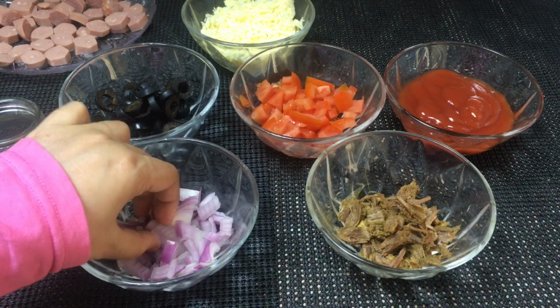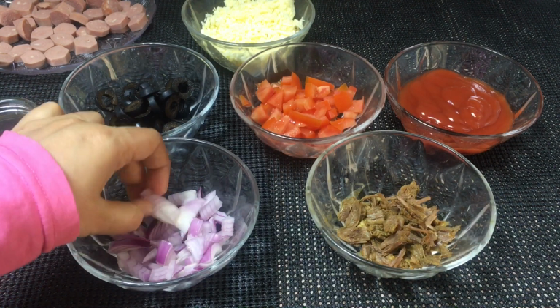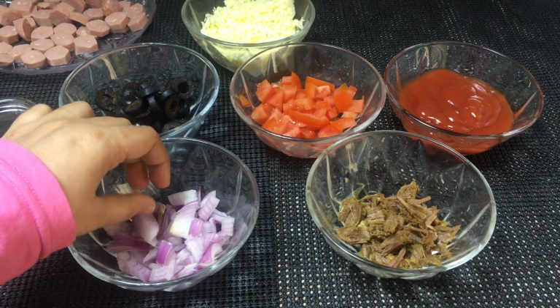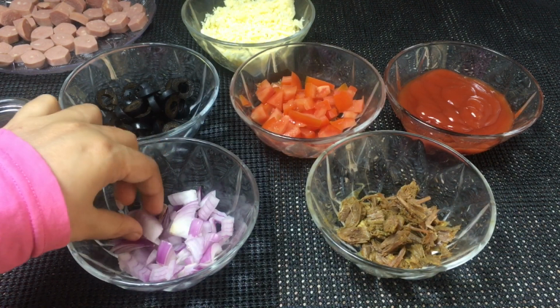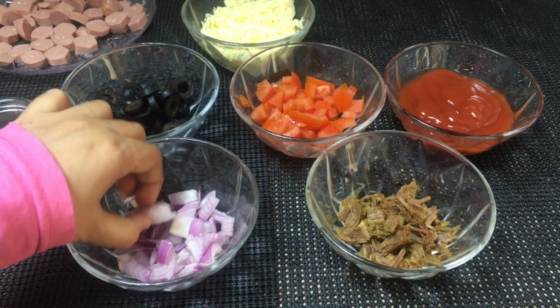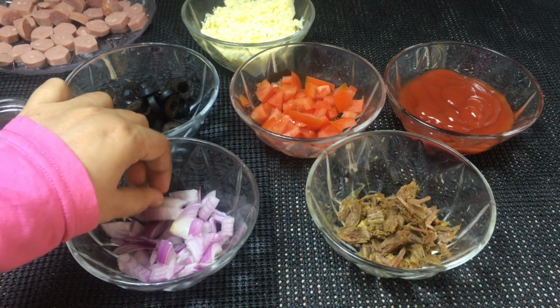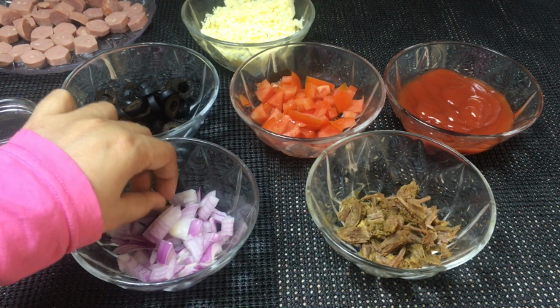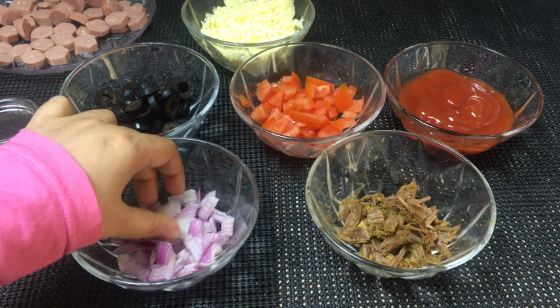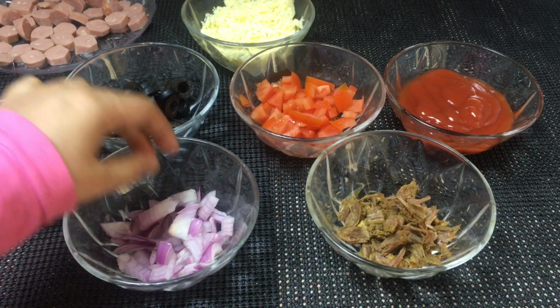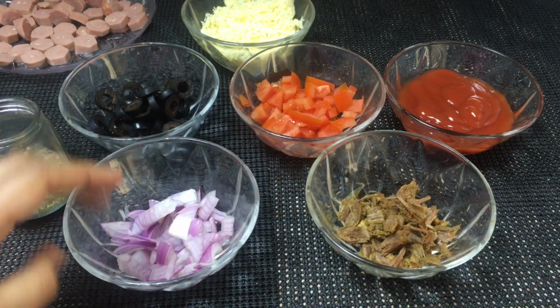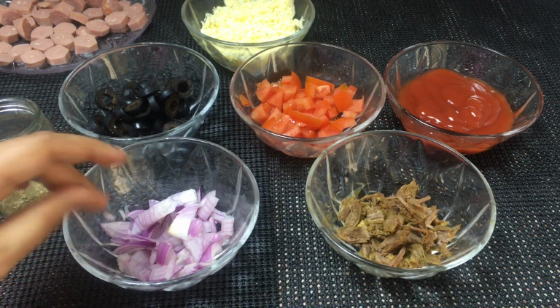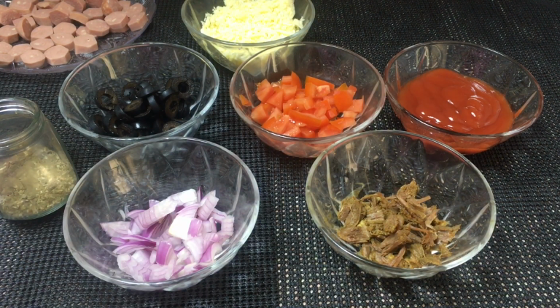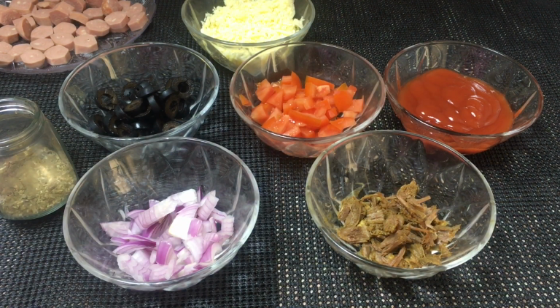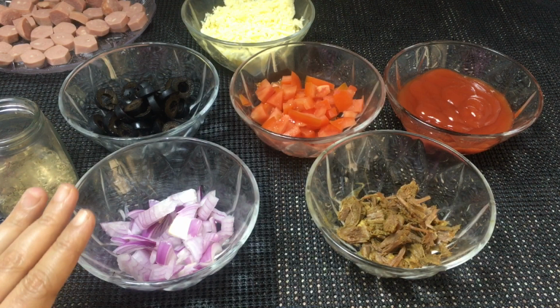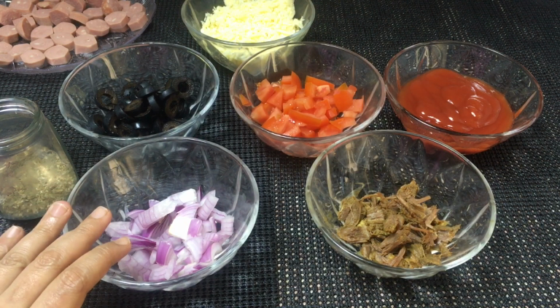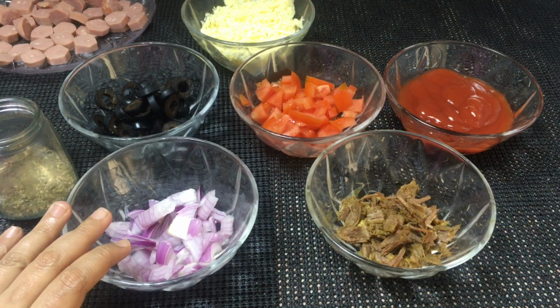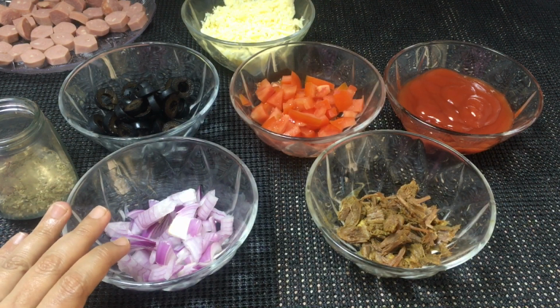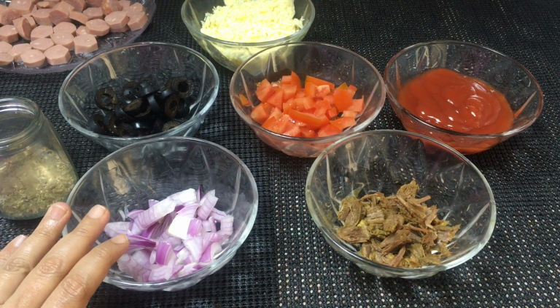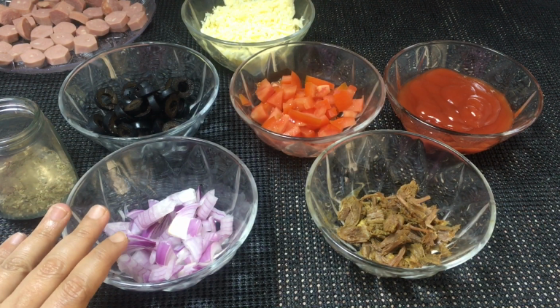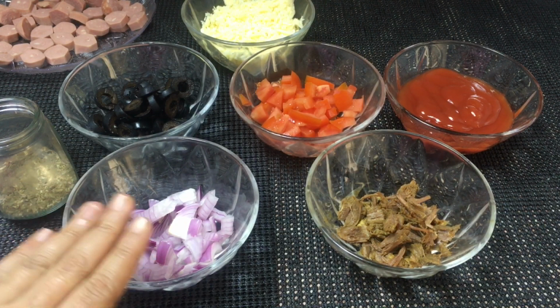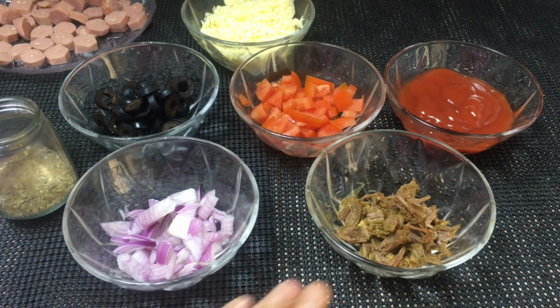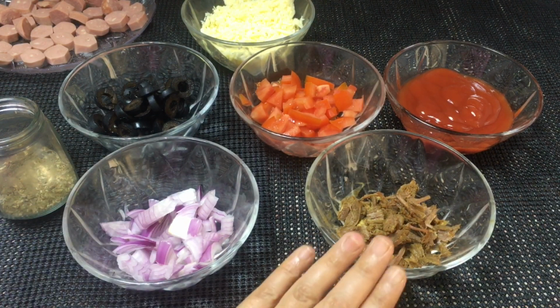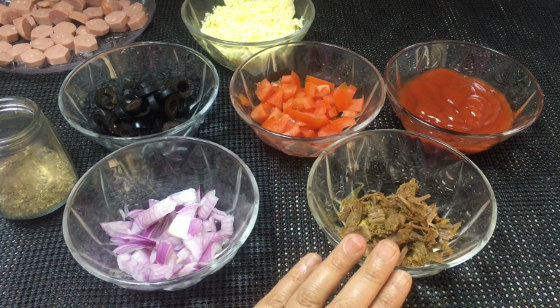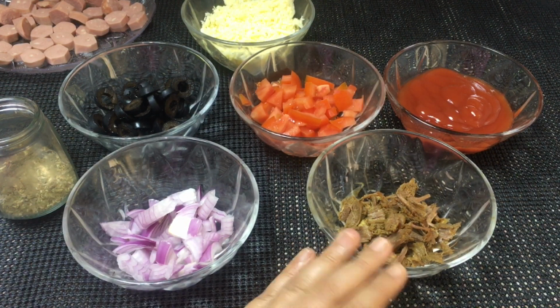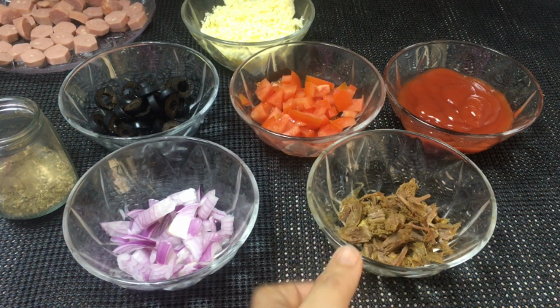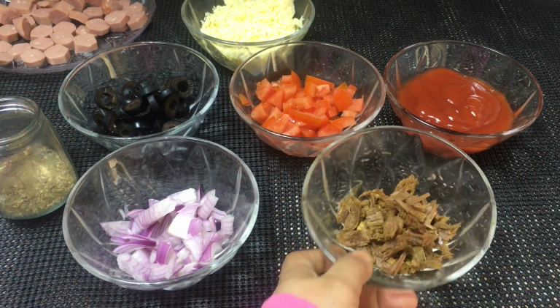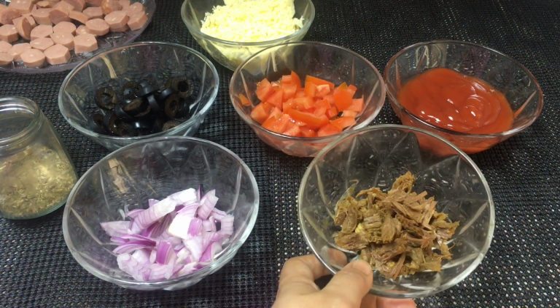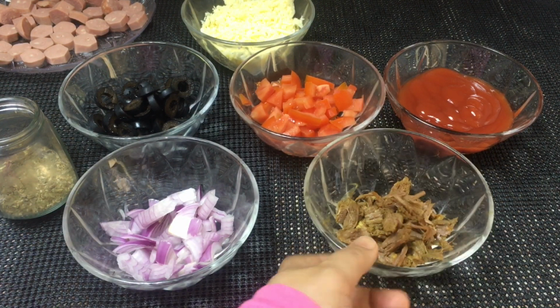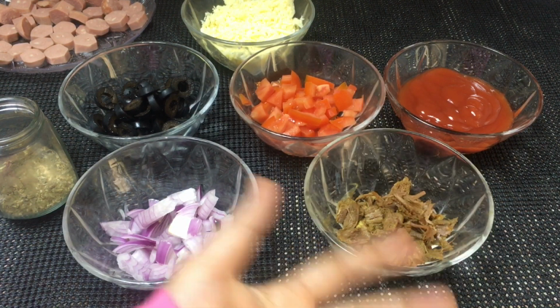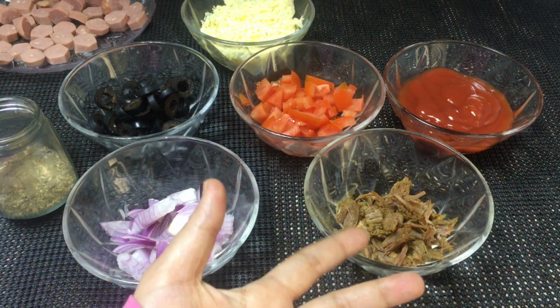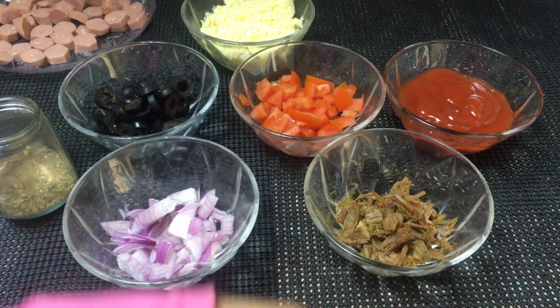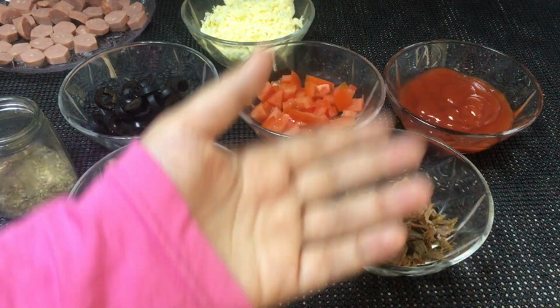I am going to make a topping and add a sauce on it. Take a bowl and add beef with garlic paste.